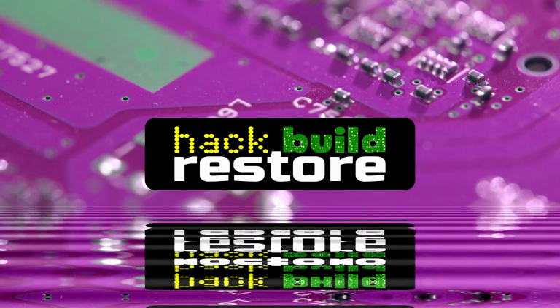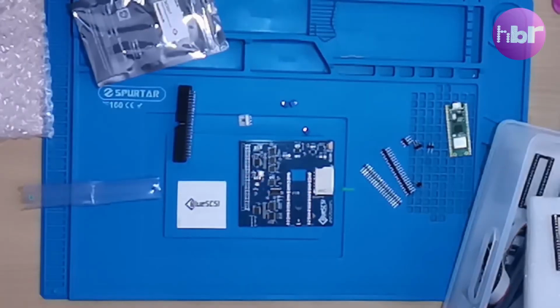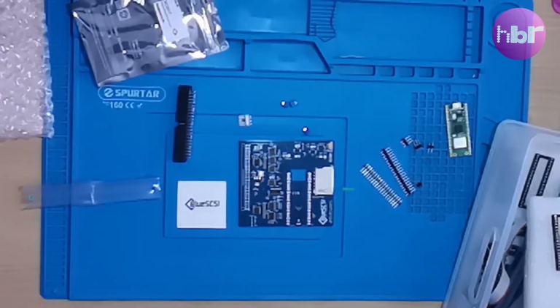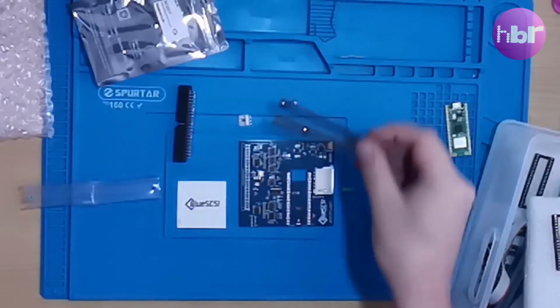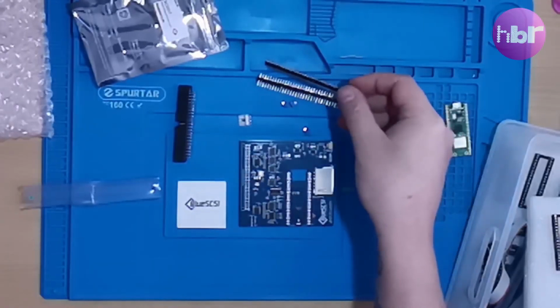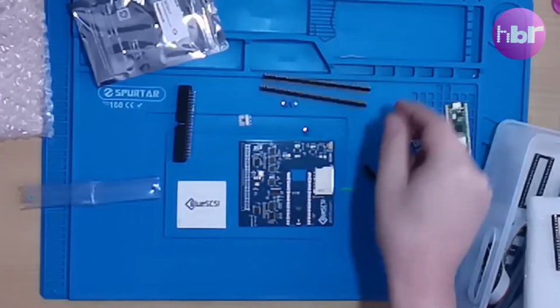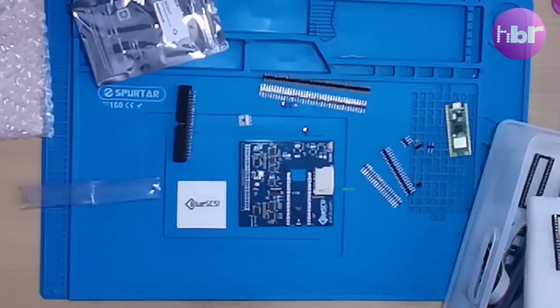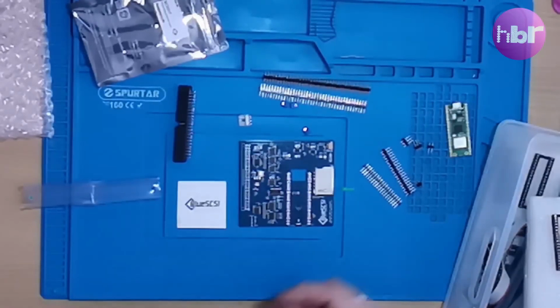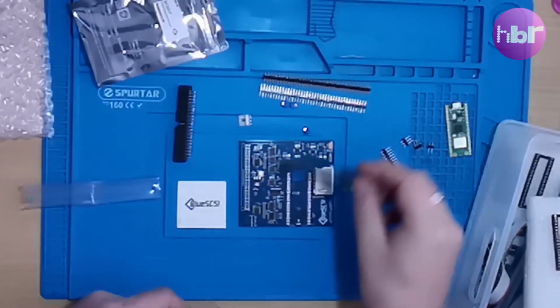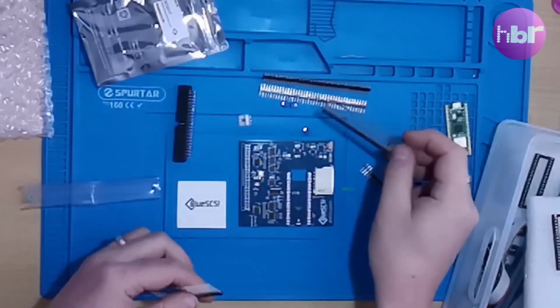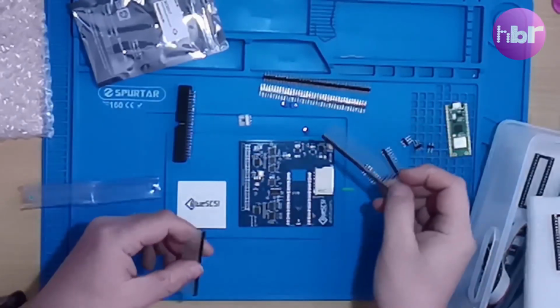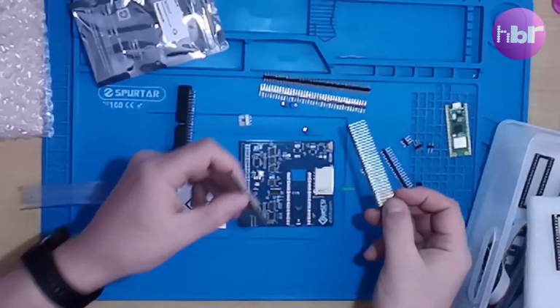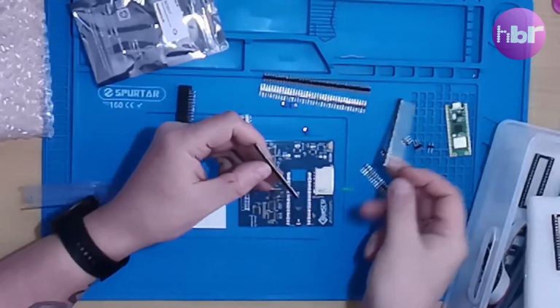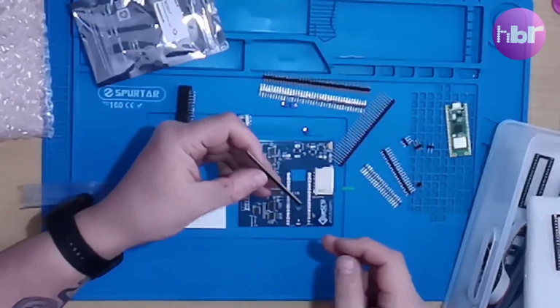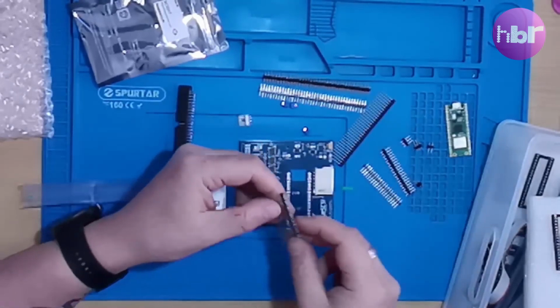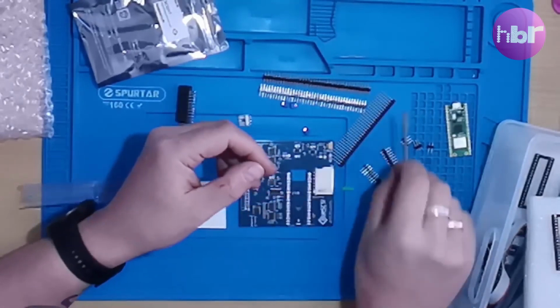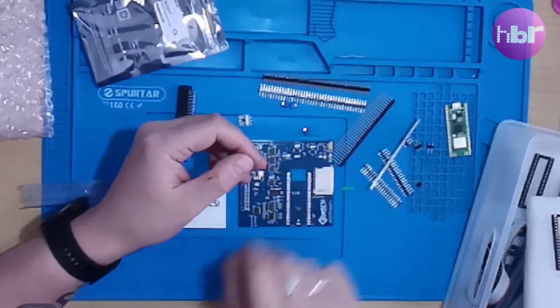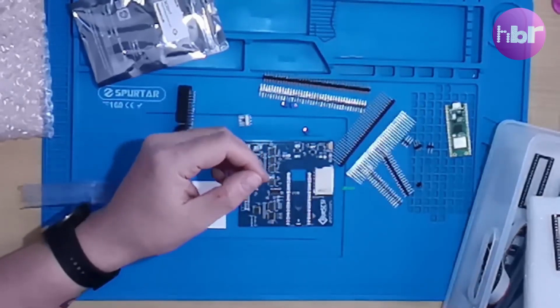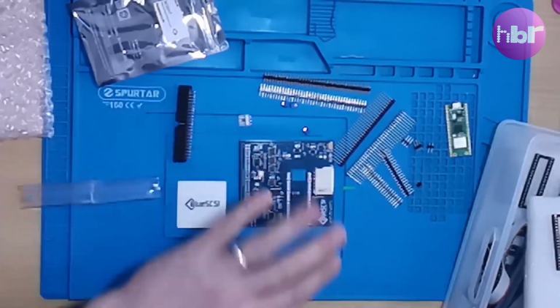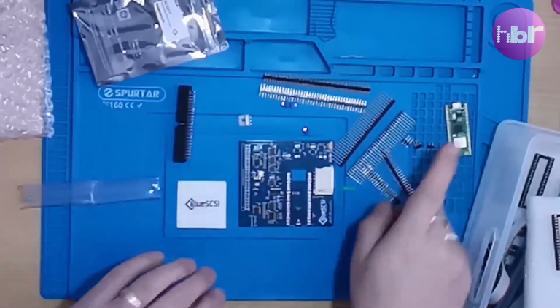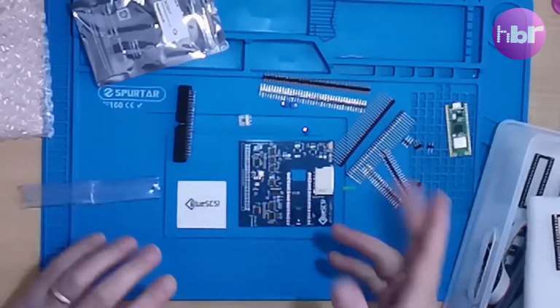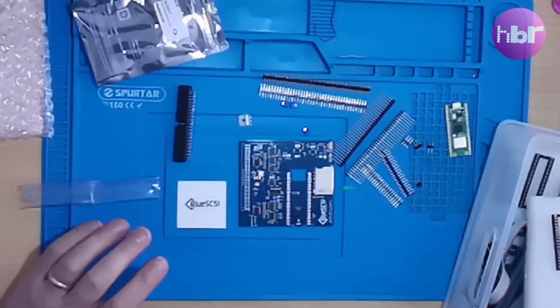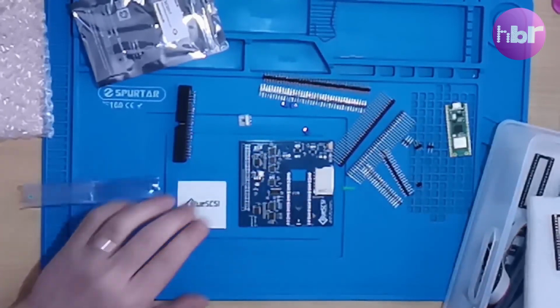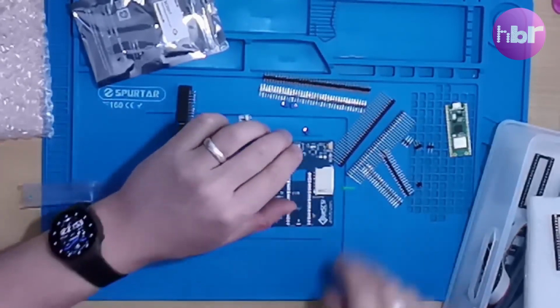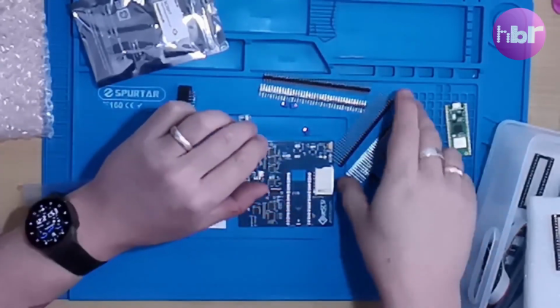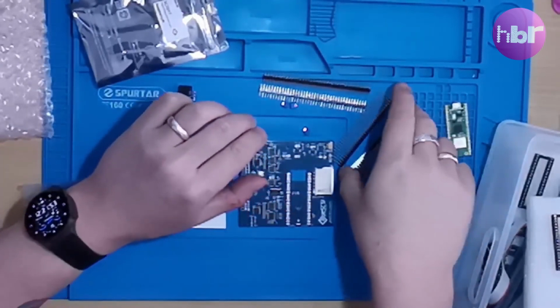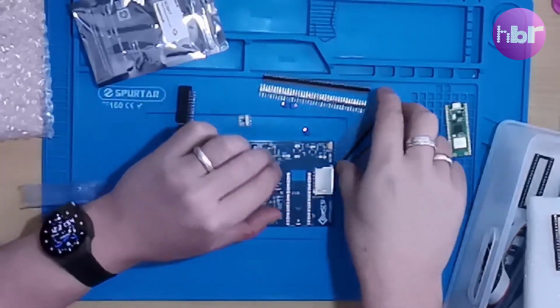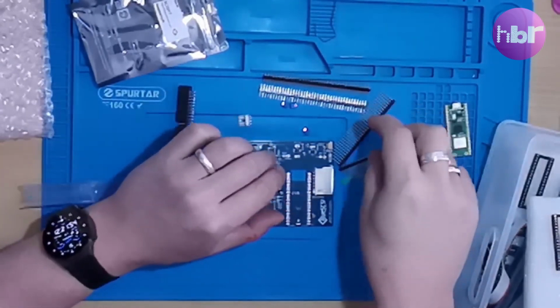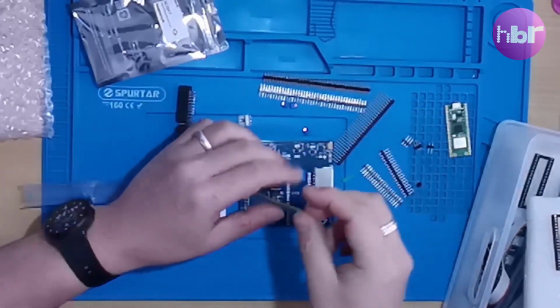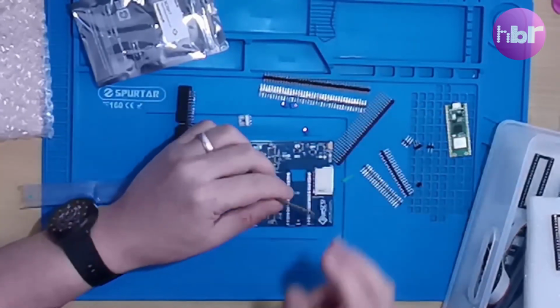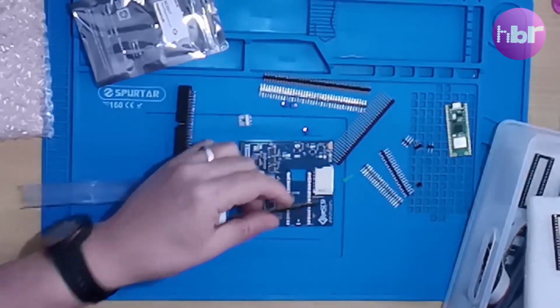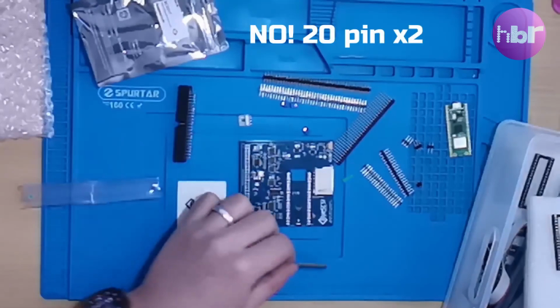I think I can do it using turn pin wire wrap headers. I just have to trim them off on the bottom. So I need to cut these at 40 pin.